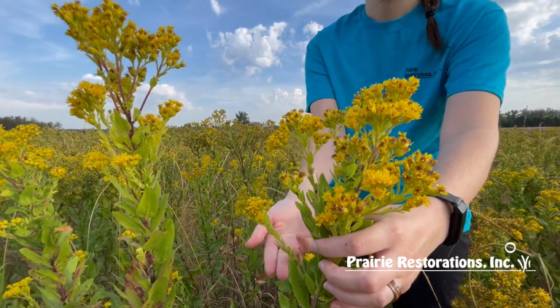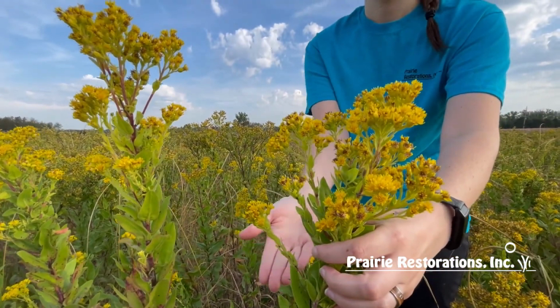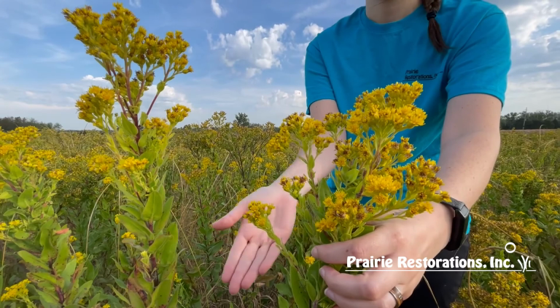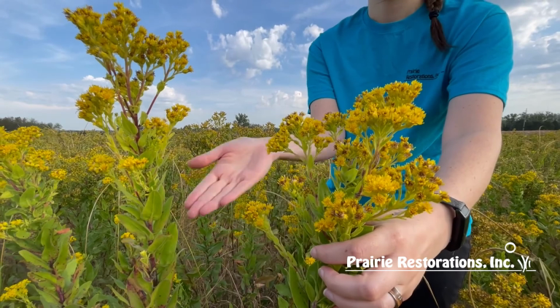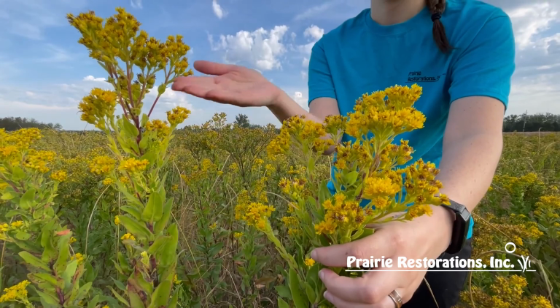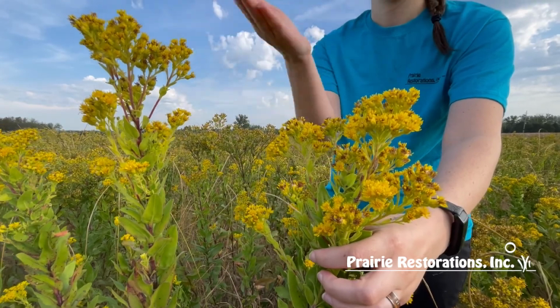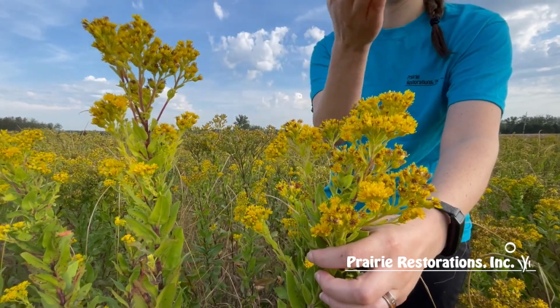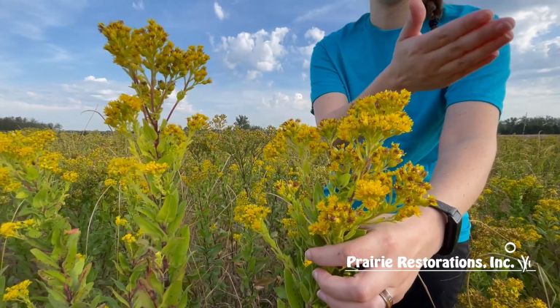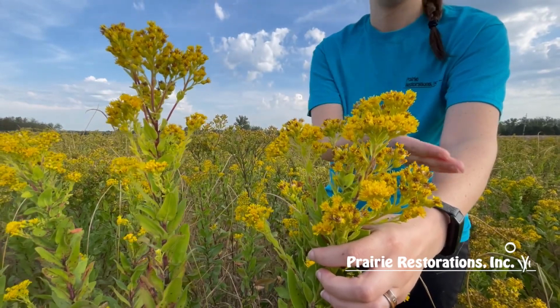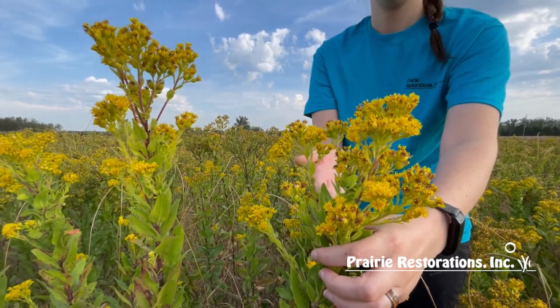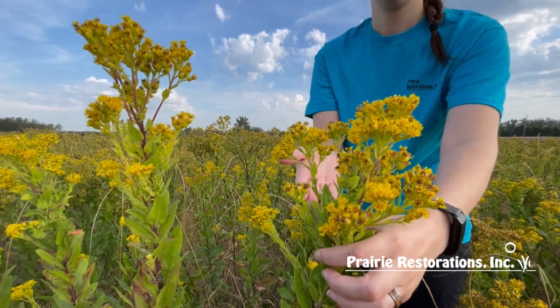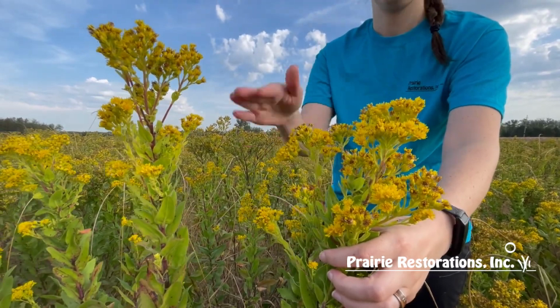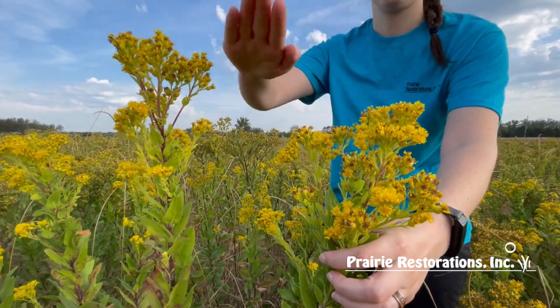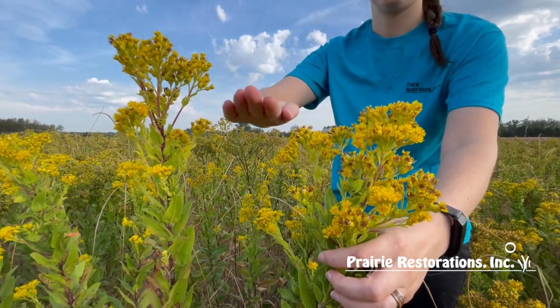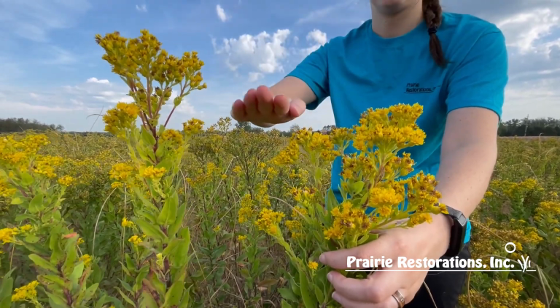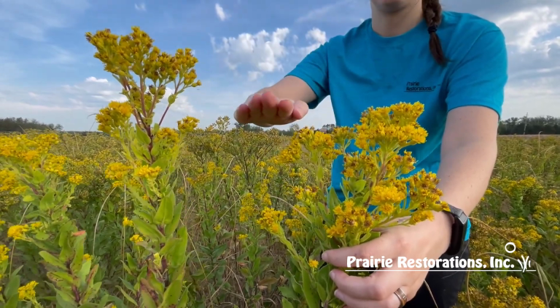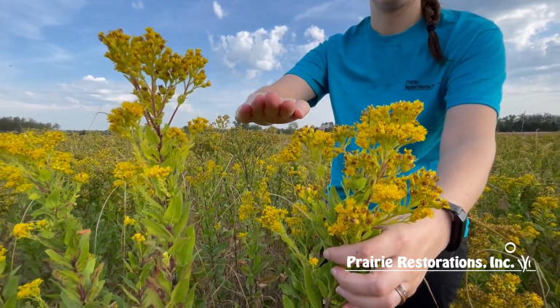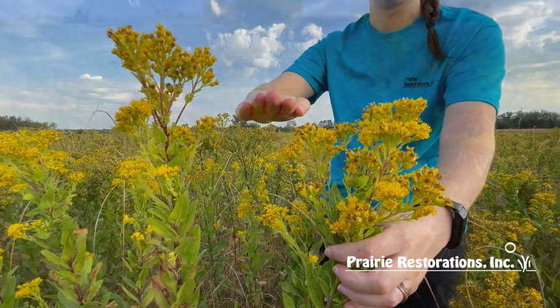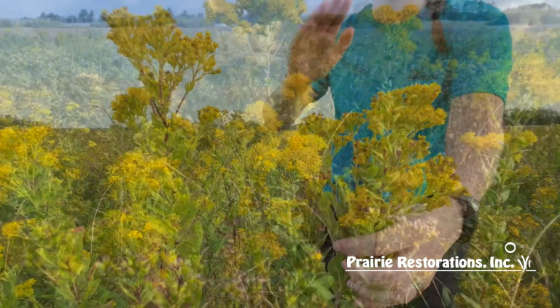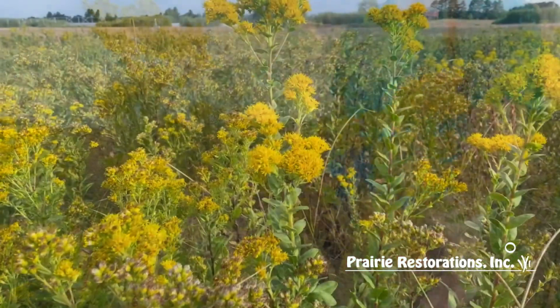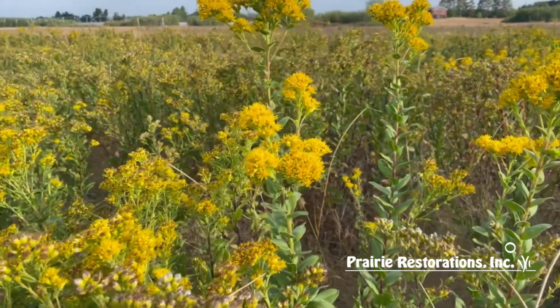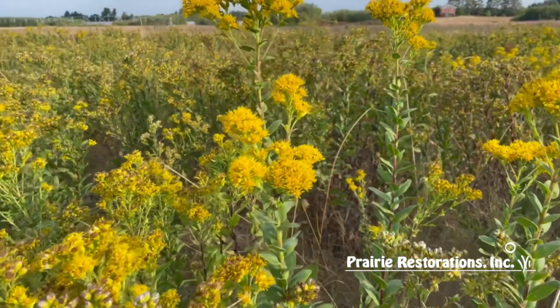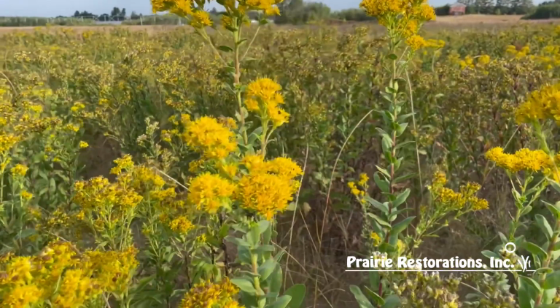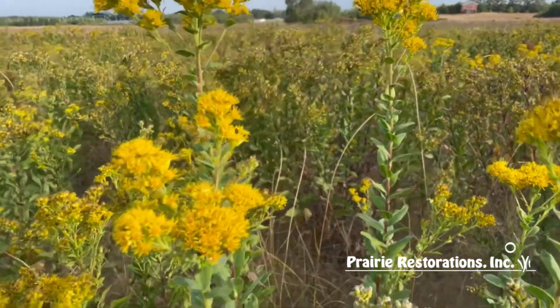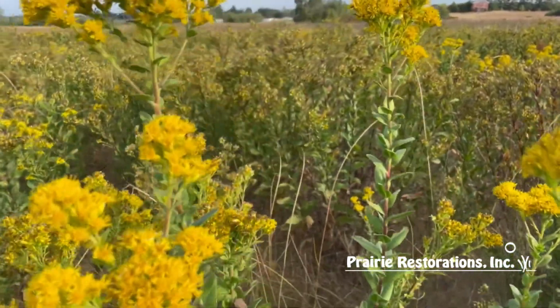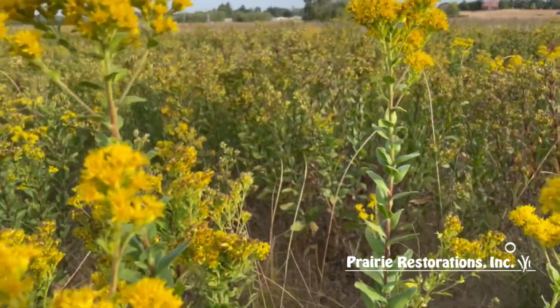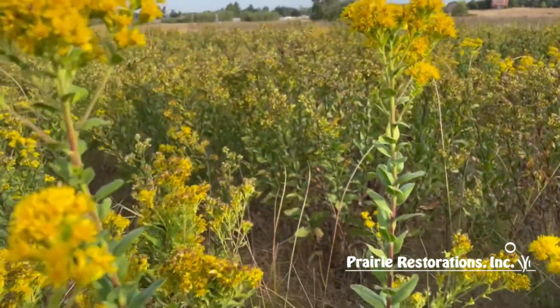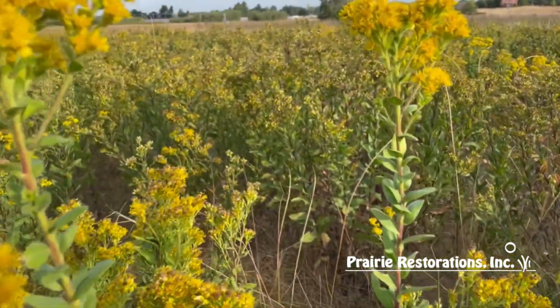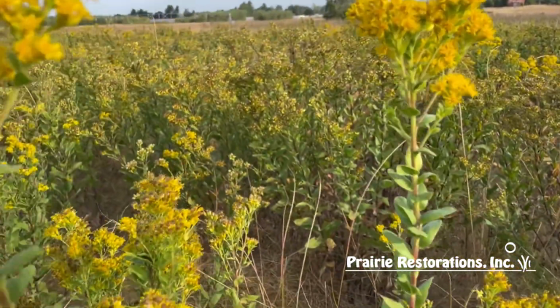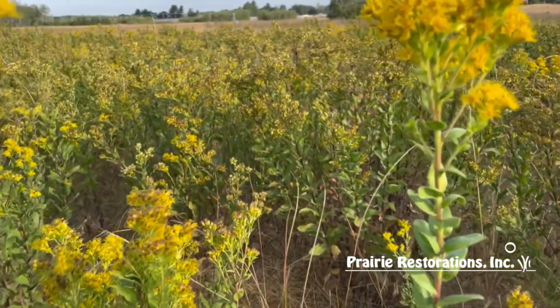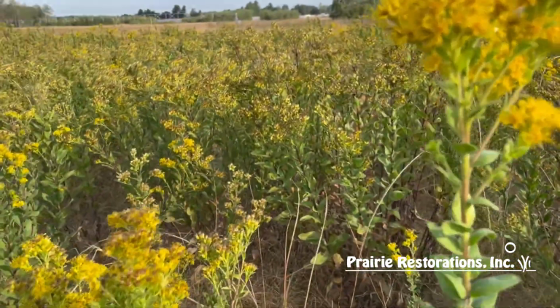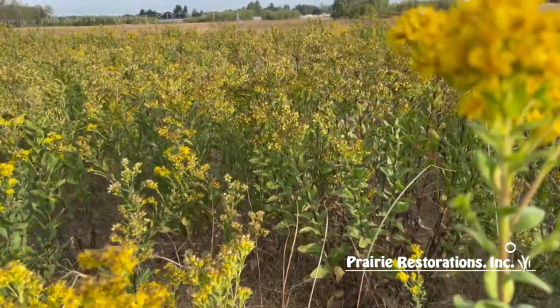They have a flat-topped cluster of yellow flowers, blooming starting around August and ending in either late September or early October.